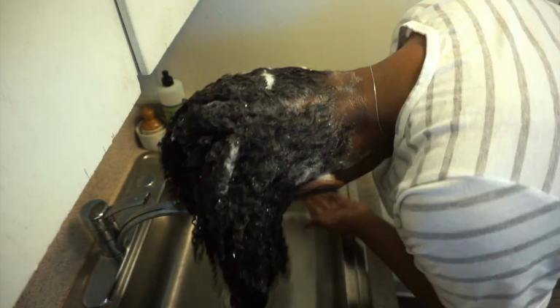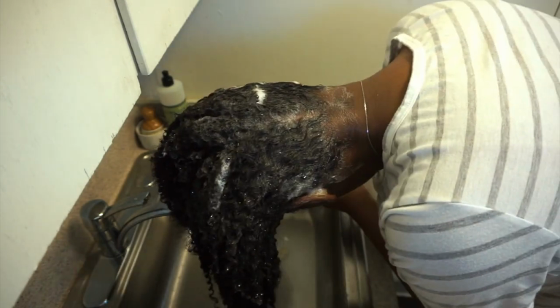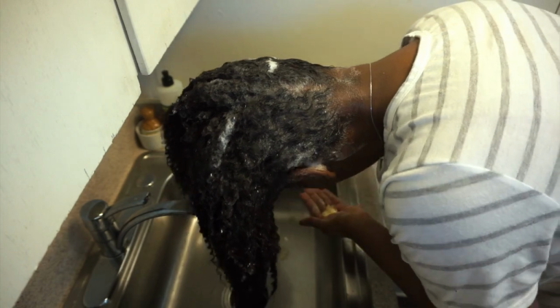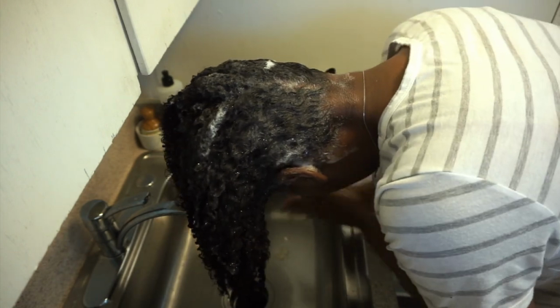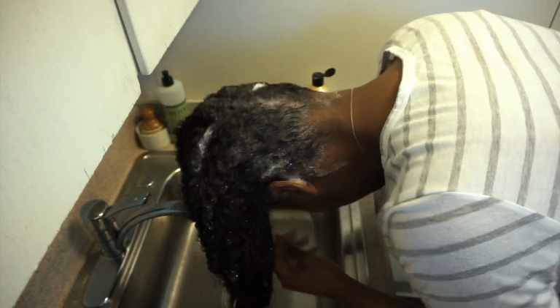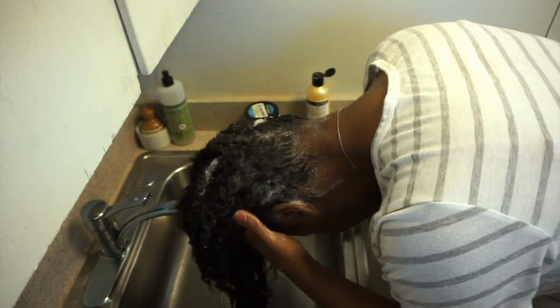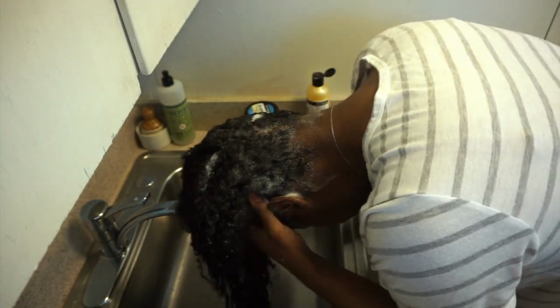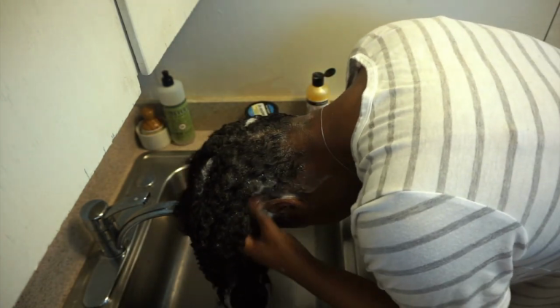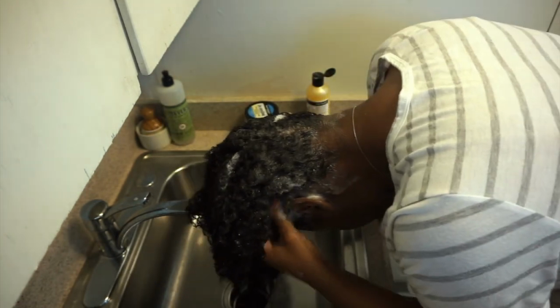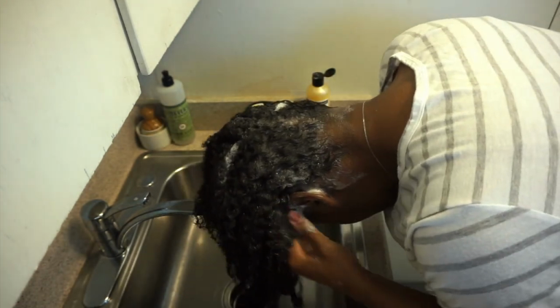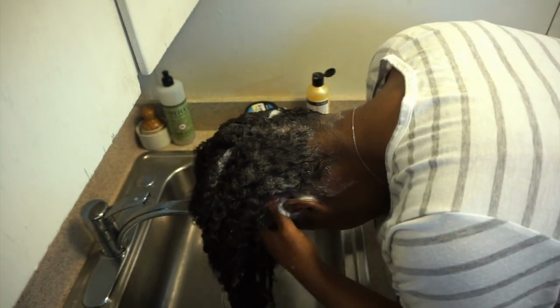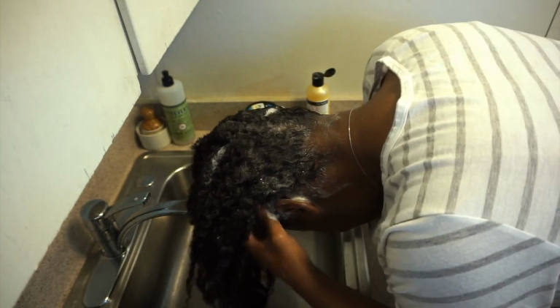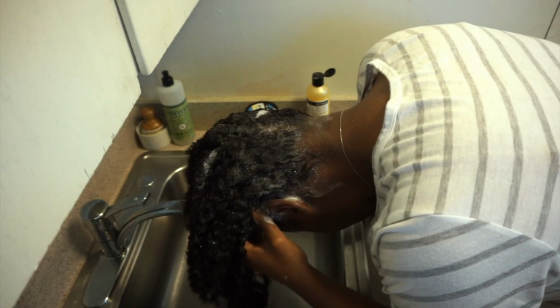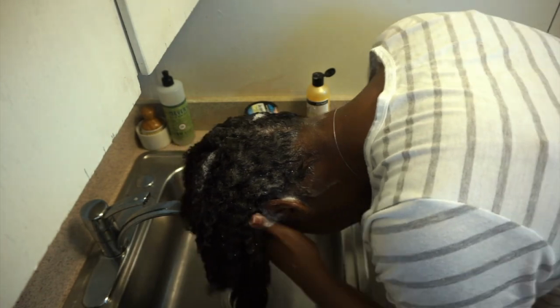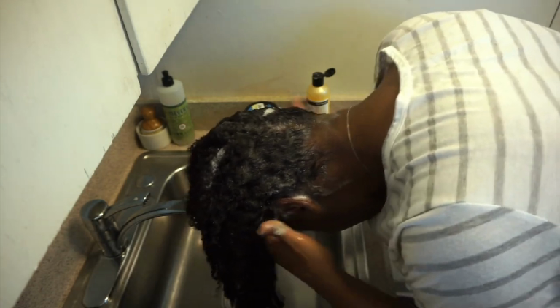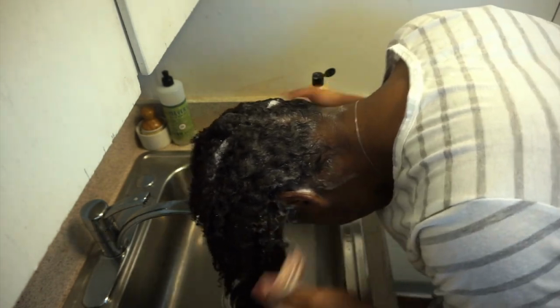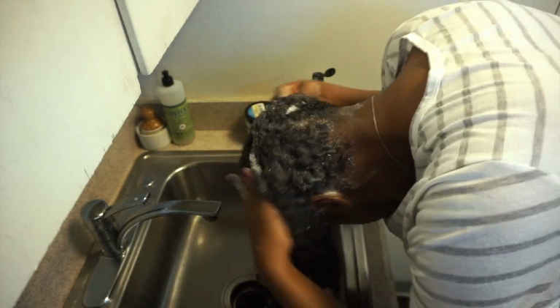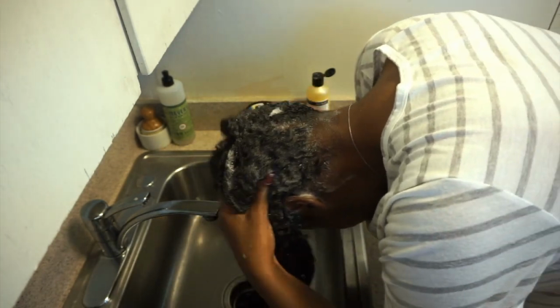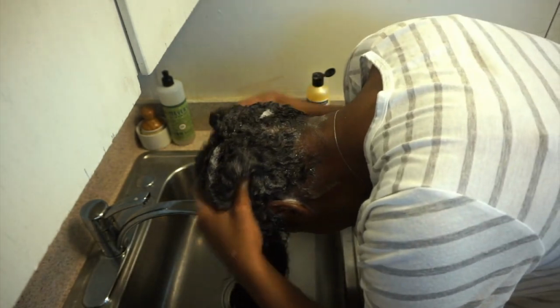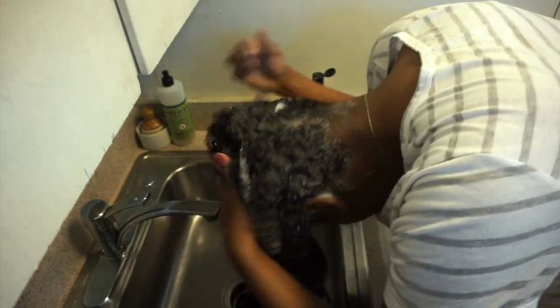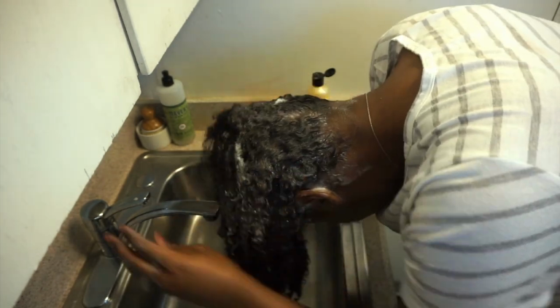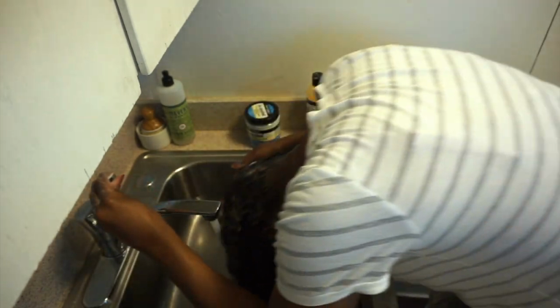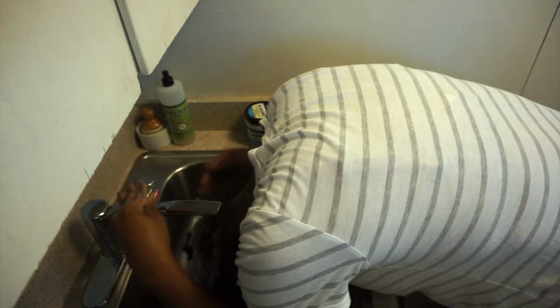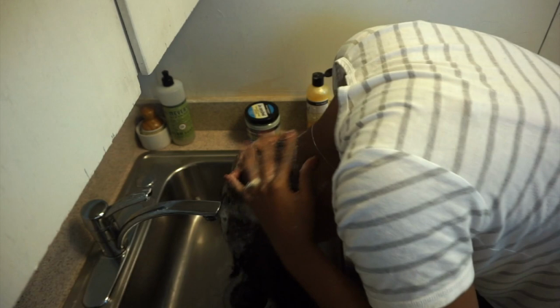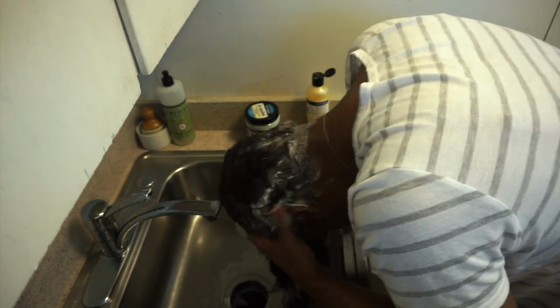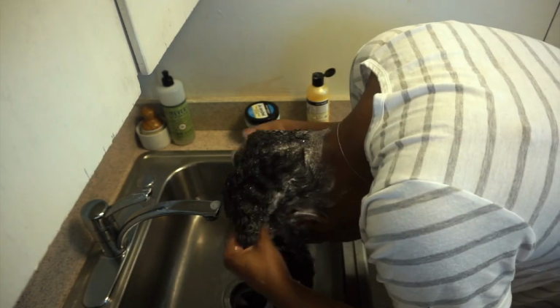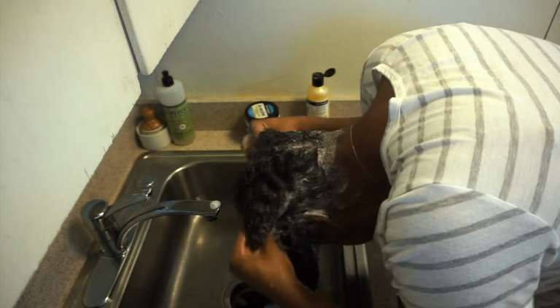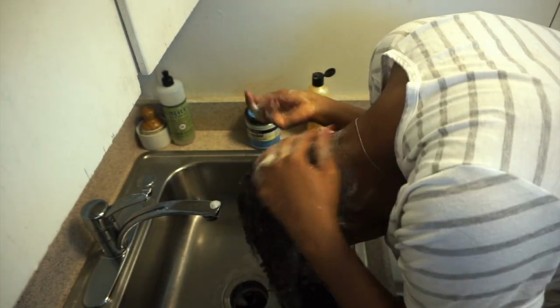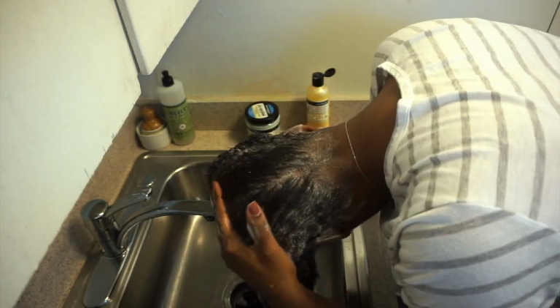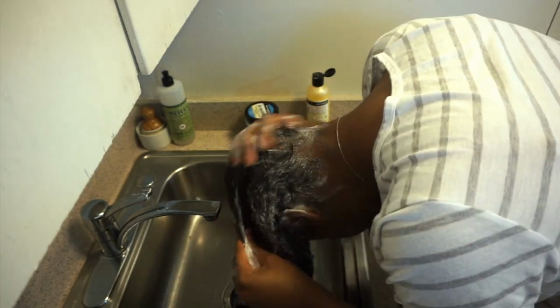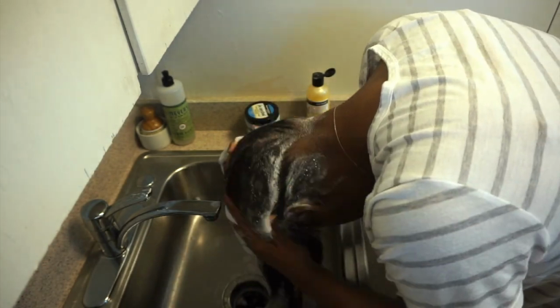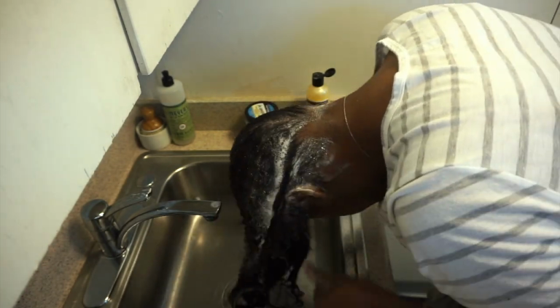If you want to learn more about the Avalon Texture Release and you haven't seen my Salon Visit video, just check that out. I'll link it above and also down below, and you will learn more about what I mean when I say Avalon Texture Release.